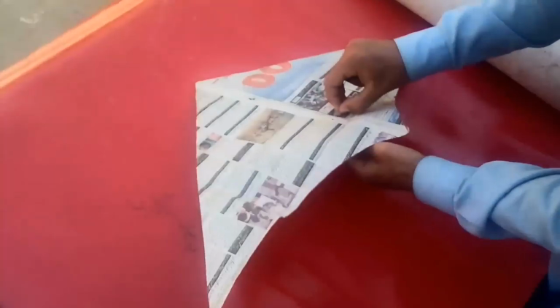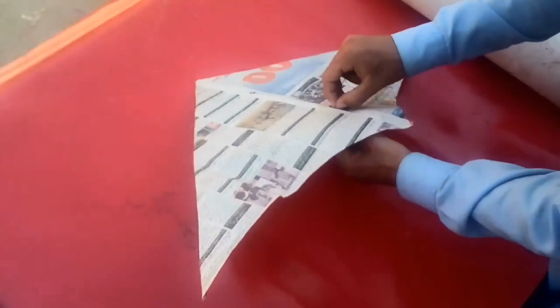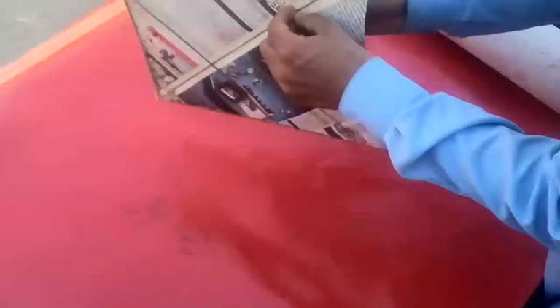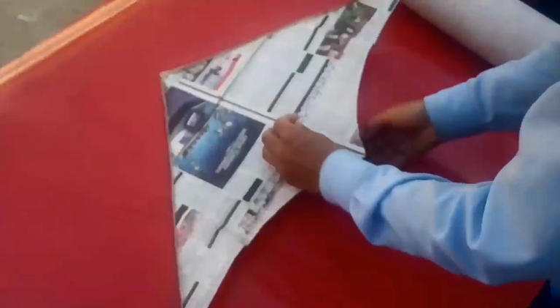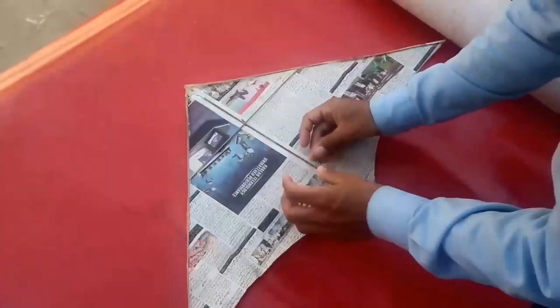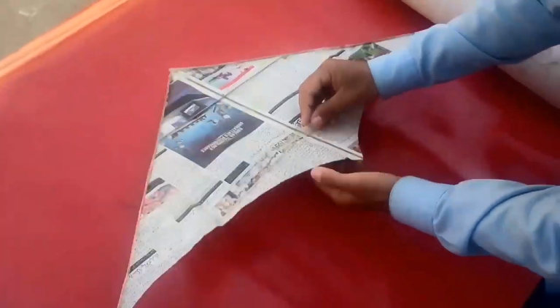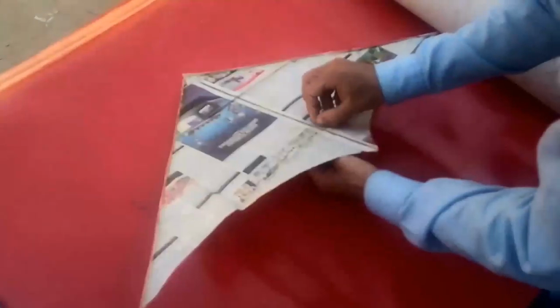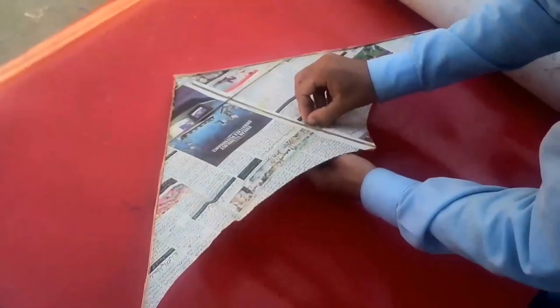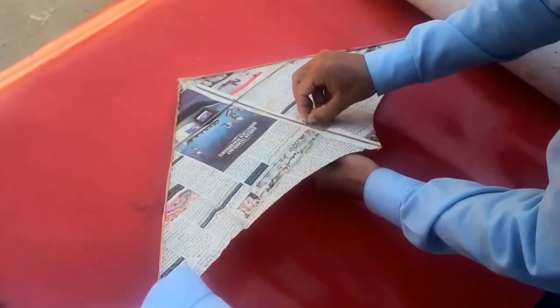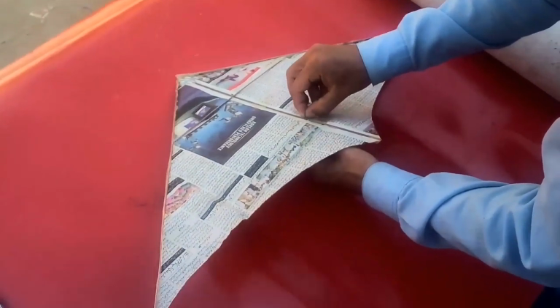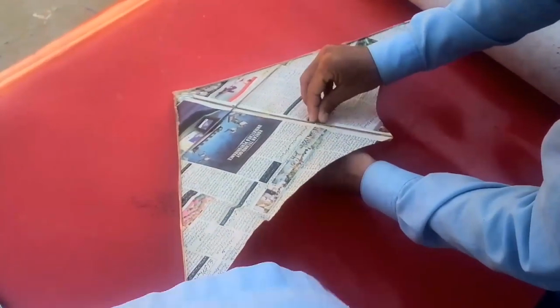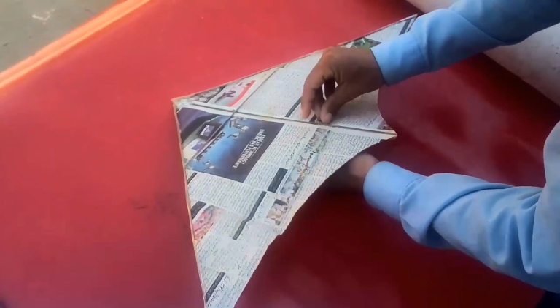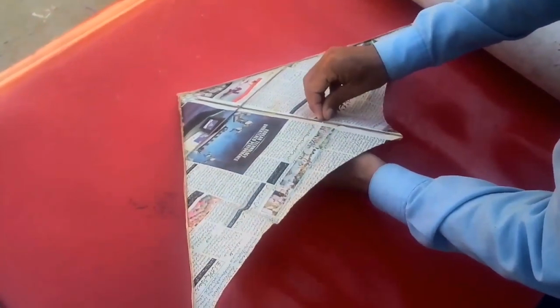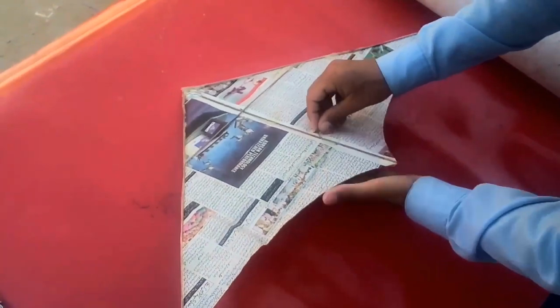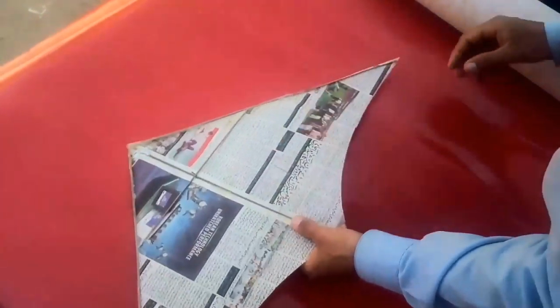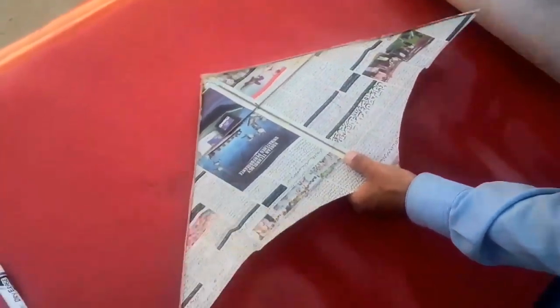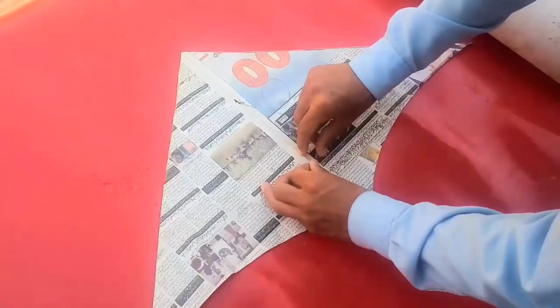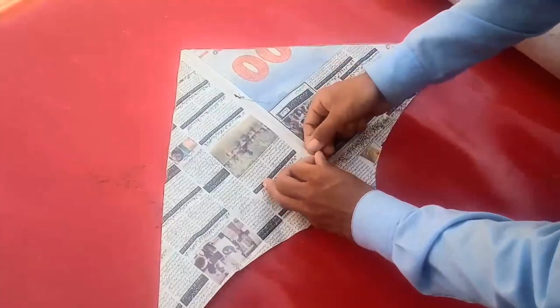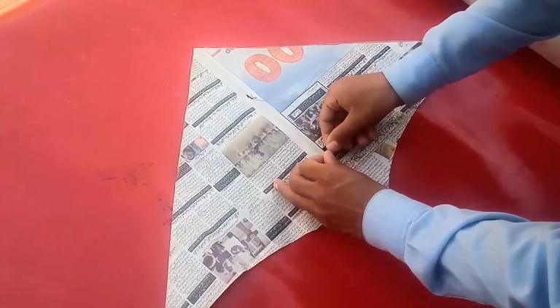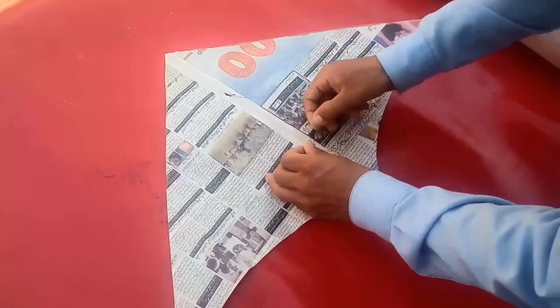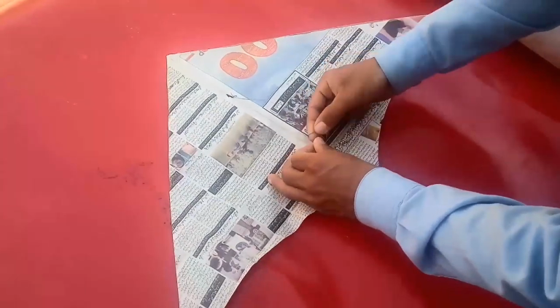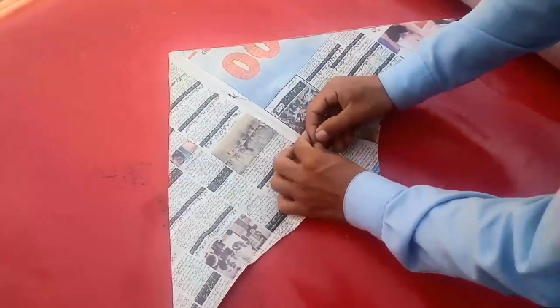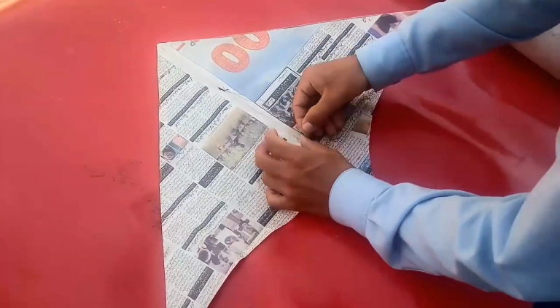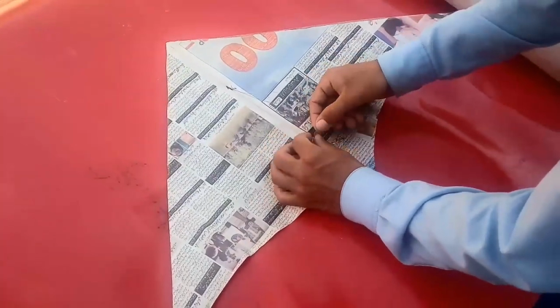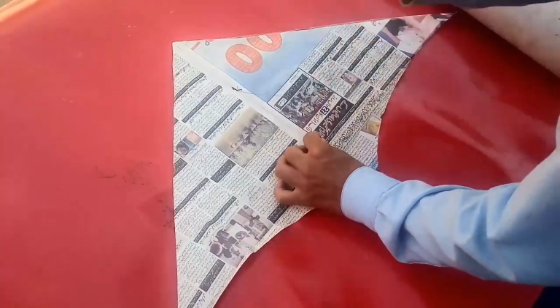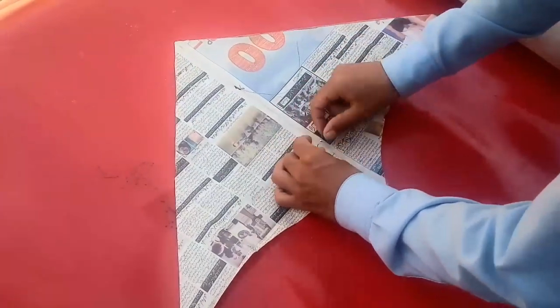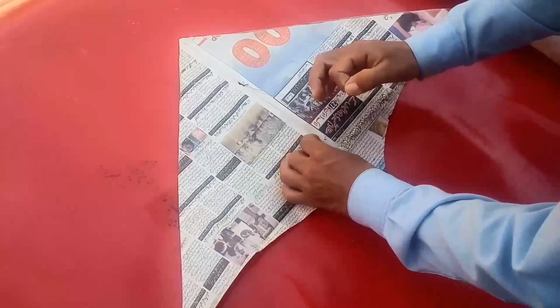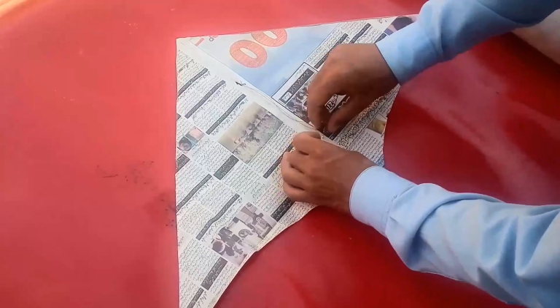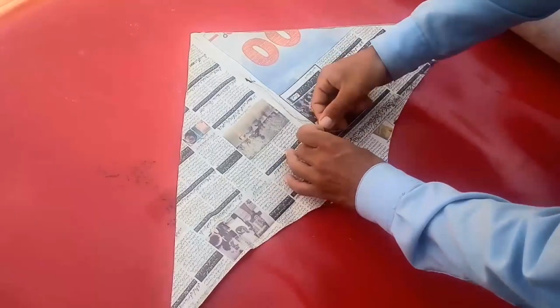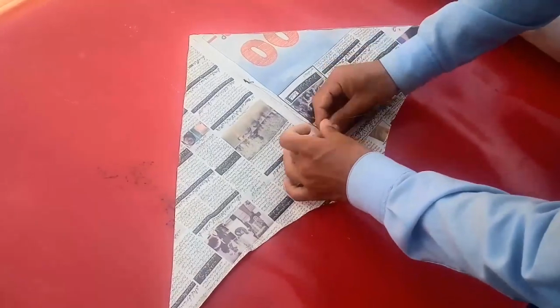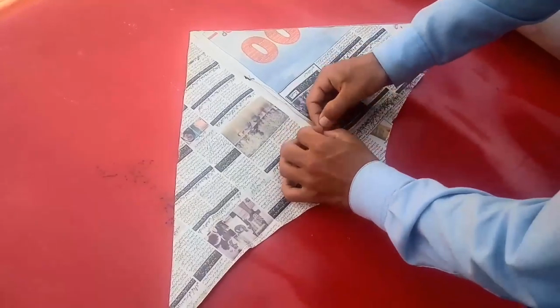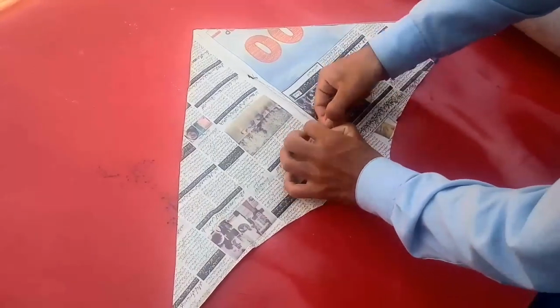We are crossing the thread through the newspaper holes, including through the thumb area, and threading along the sides of the walls from the center.